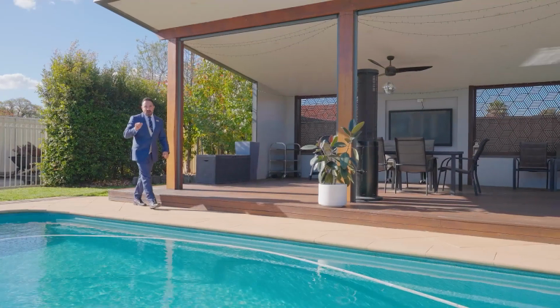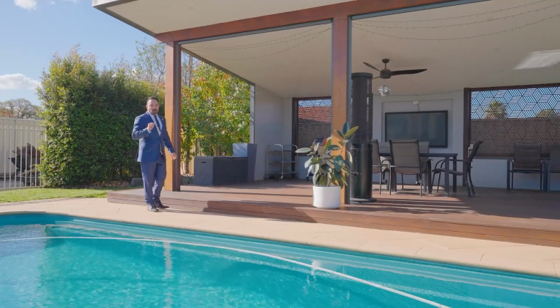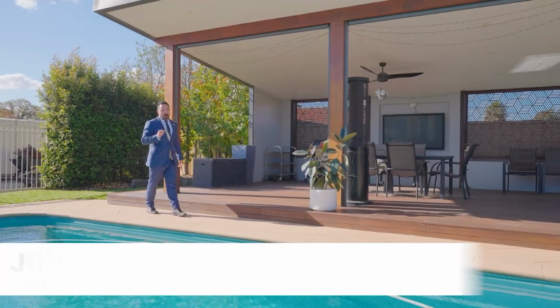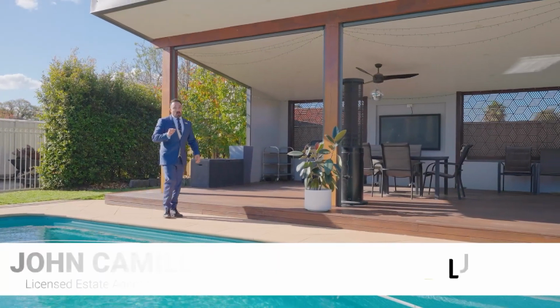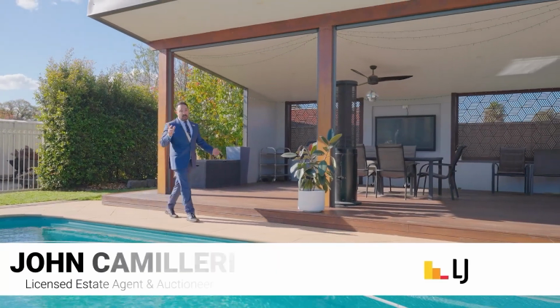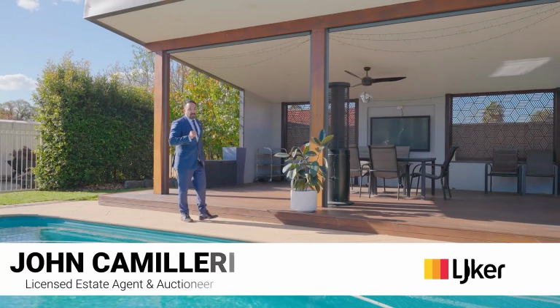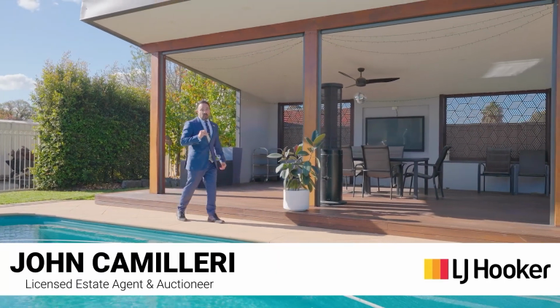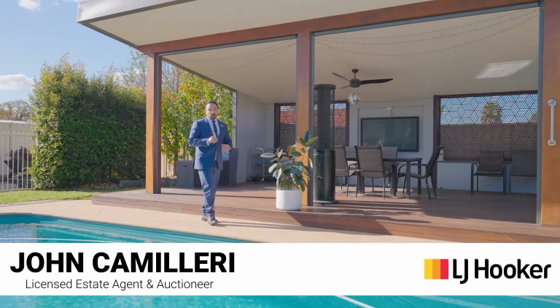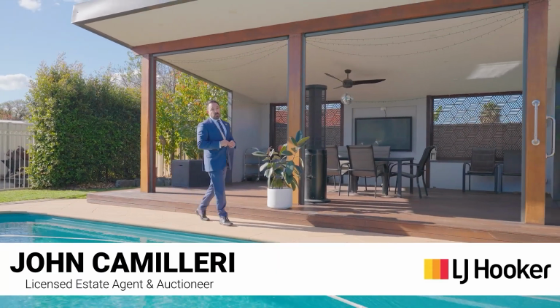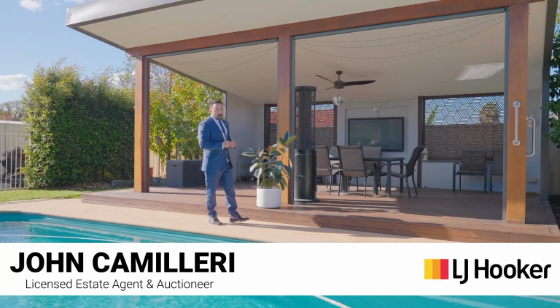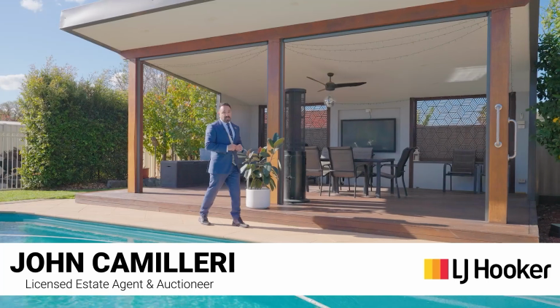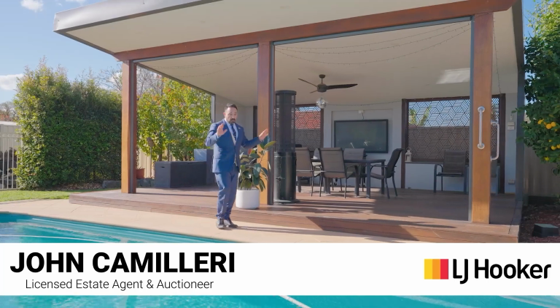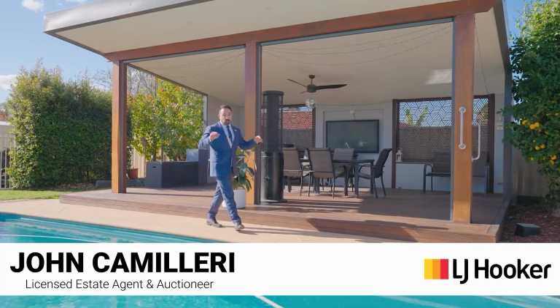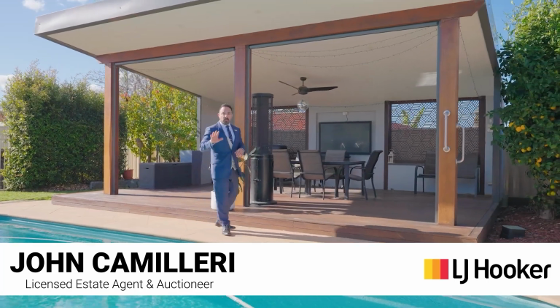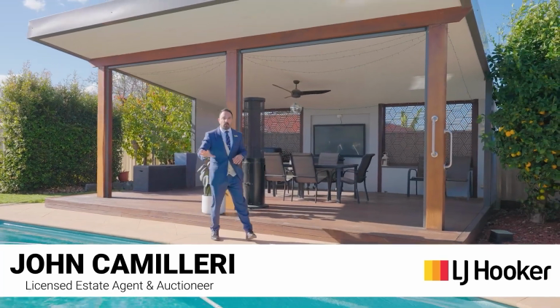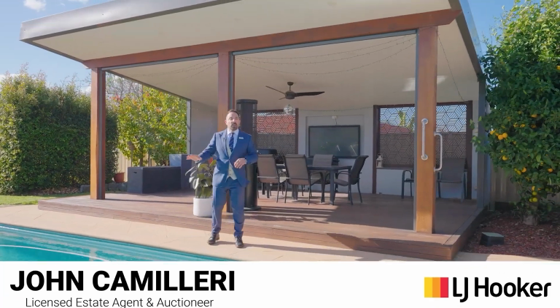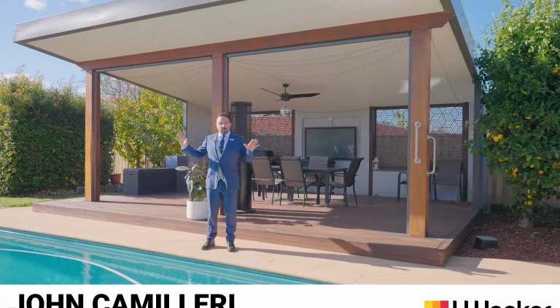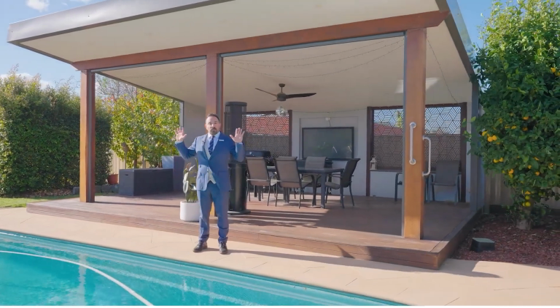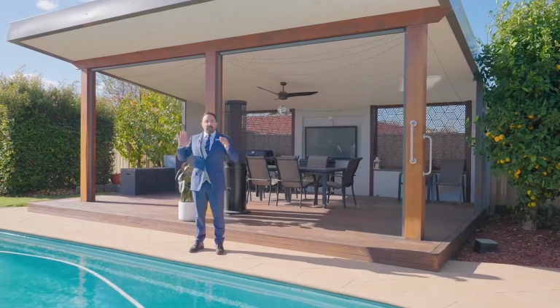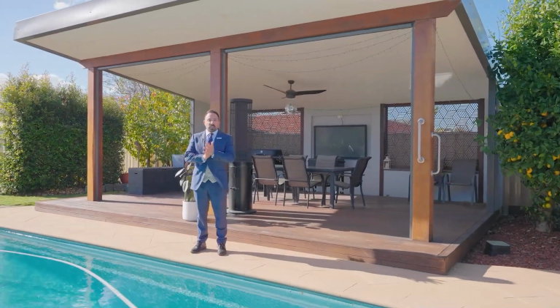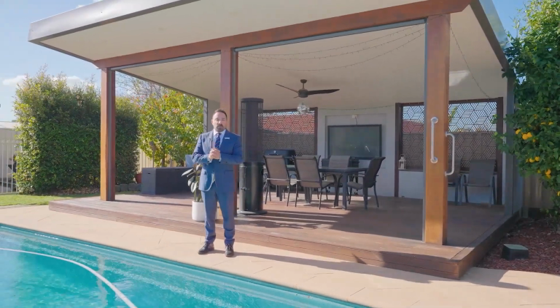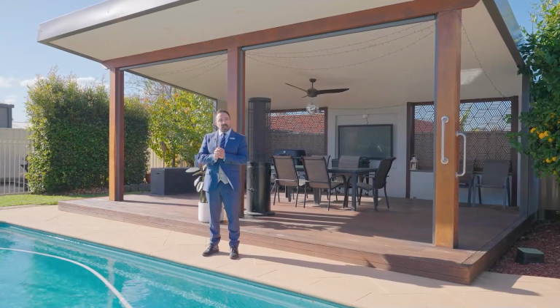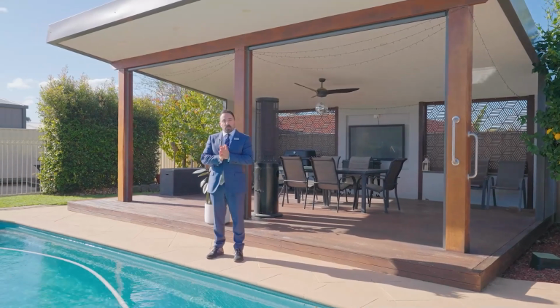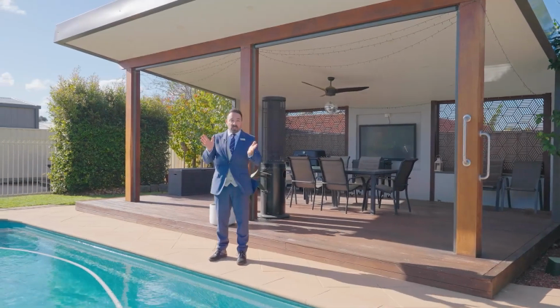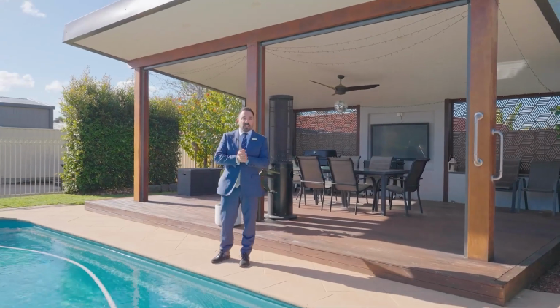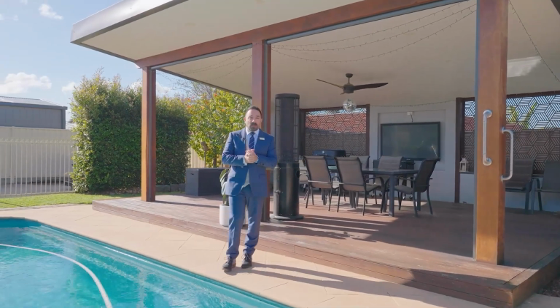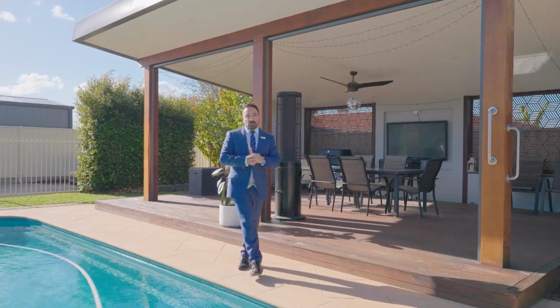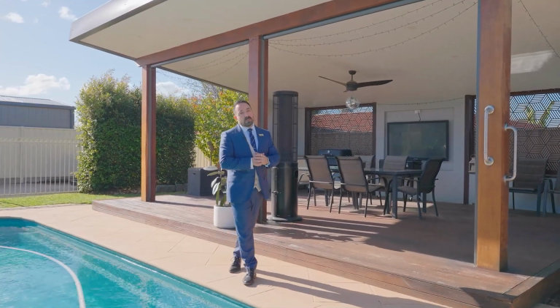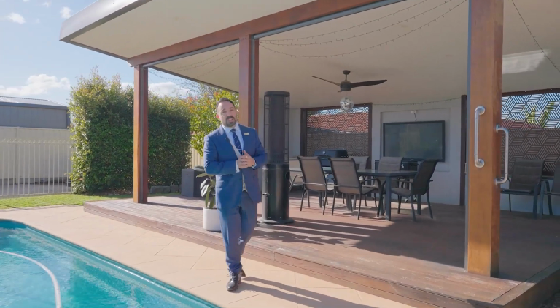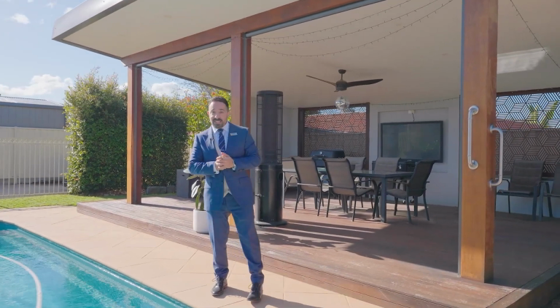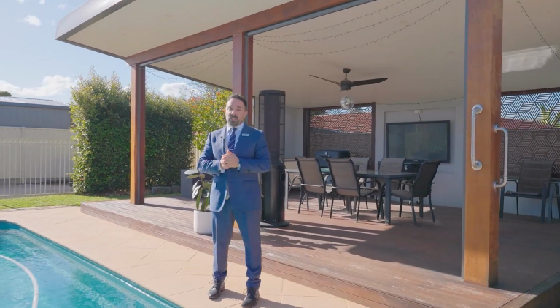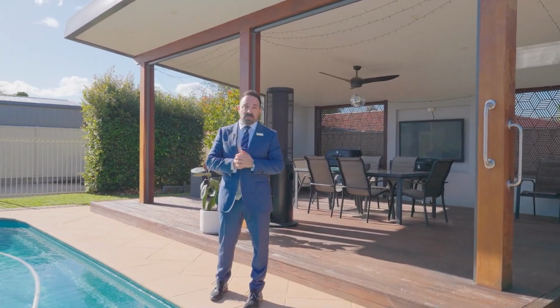We are in Melbourne, renowned for entertaining, and I hope you look forward to doing that for yourselves here amongst this beautiful pool and second beautiful entertaining space just beside me. Now, of course, if this is your winning ticket, we'd love to hear from you — or come see us at our next open for inspection.